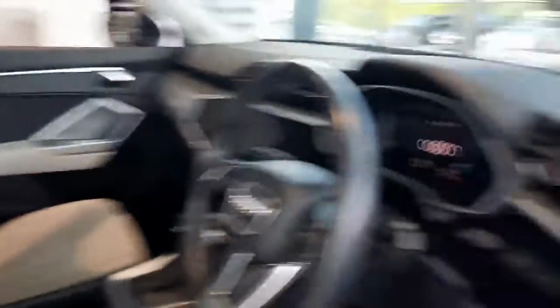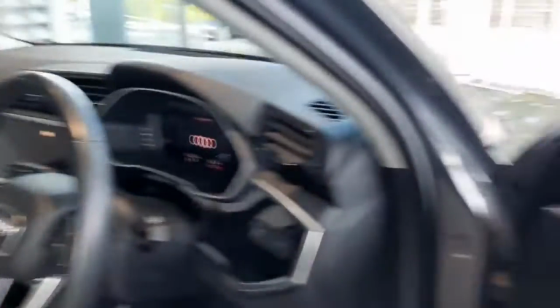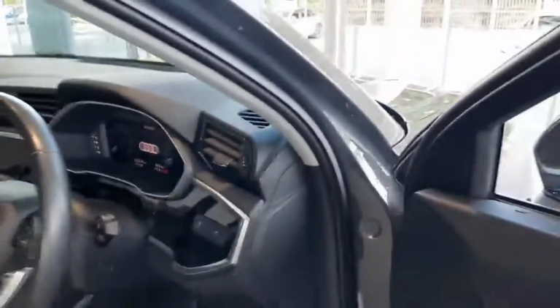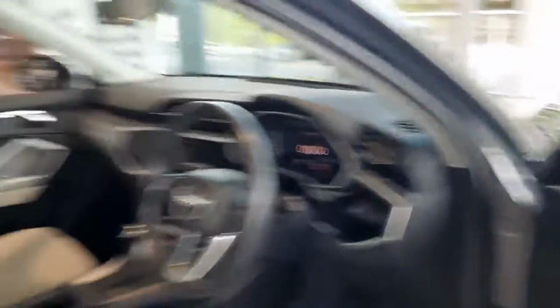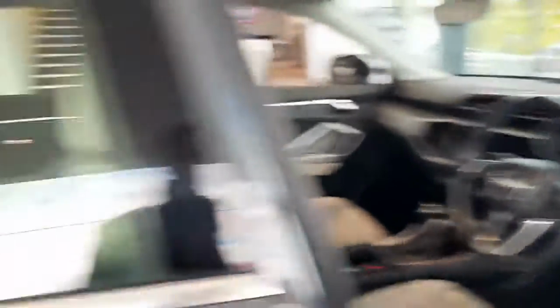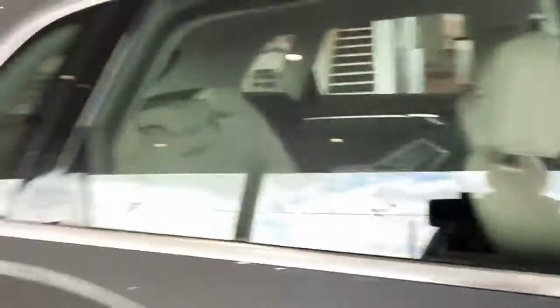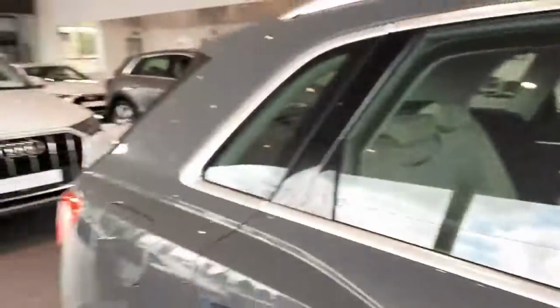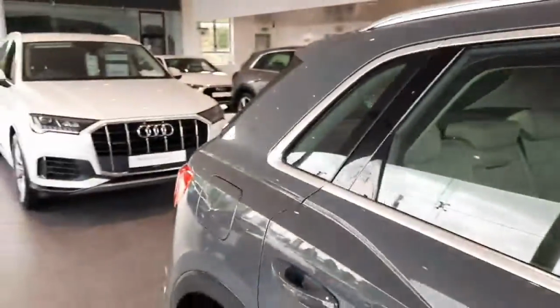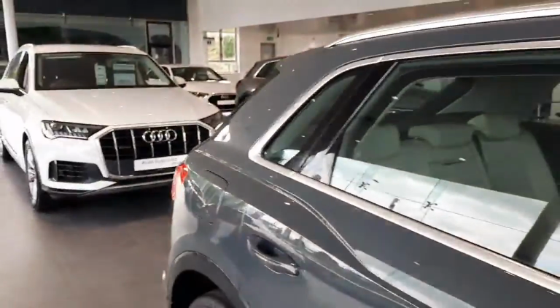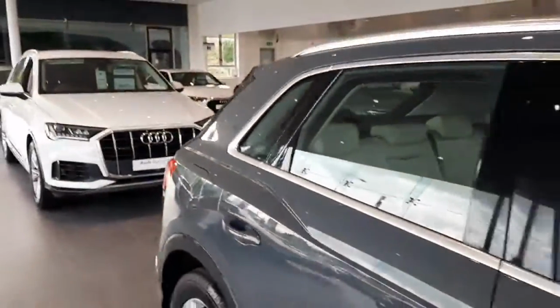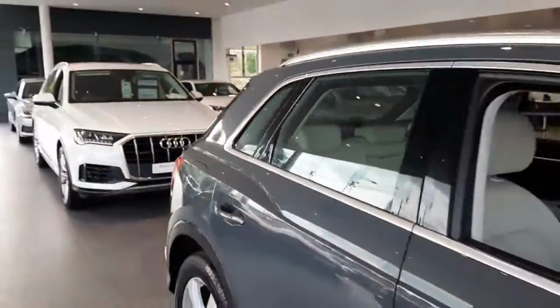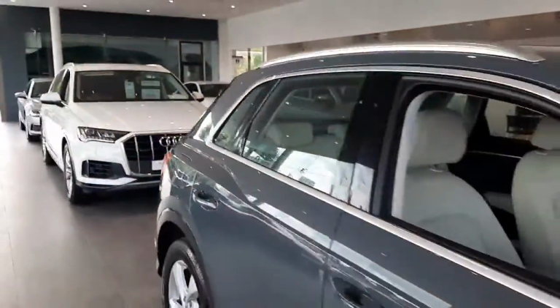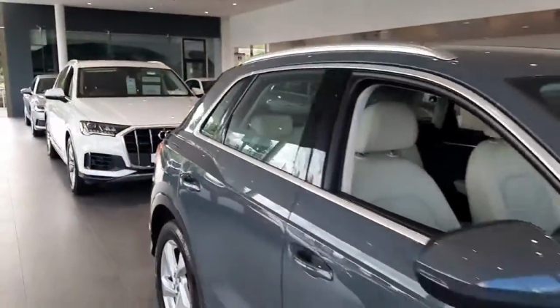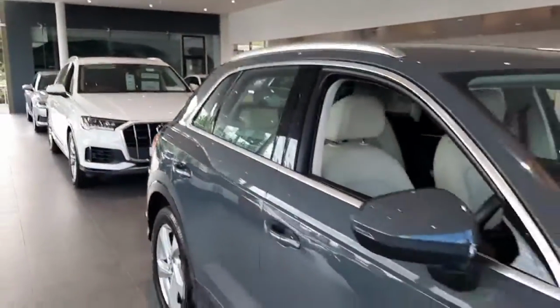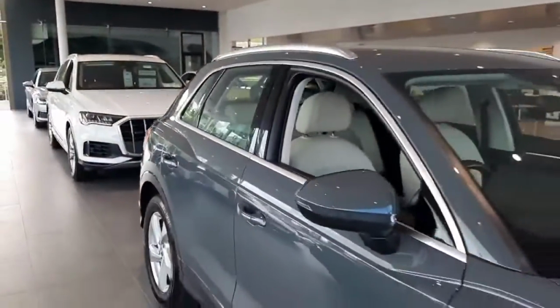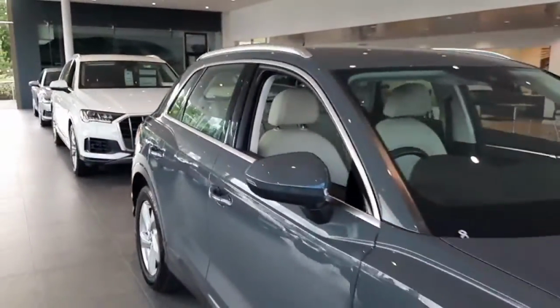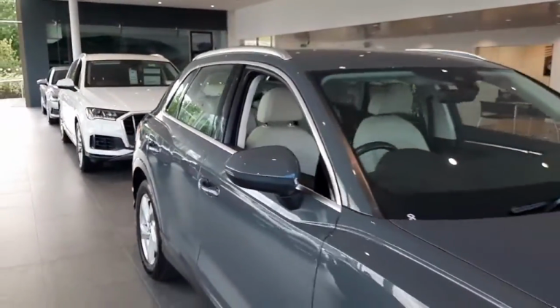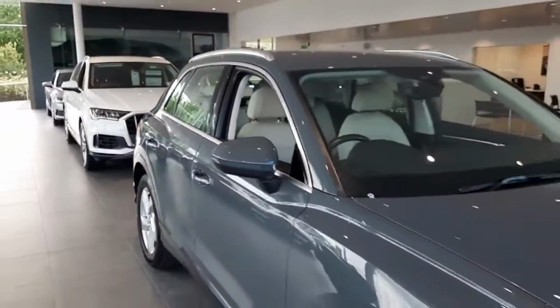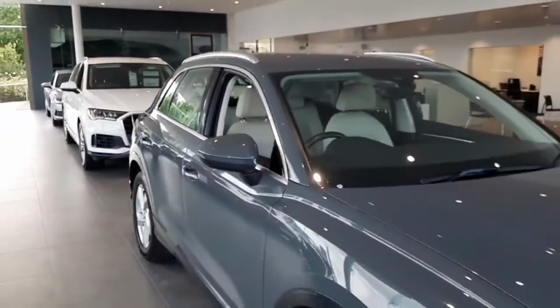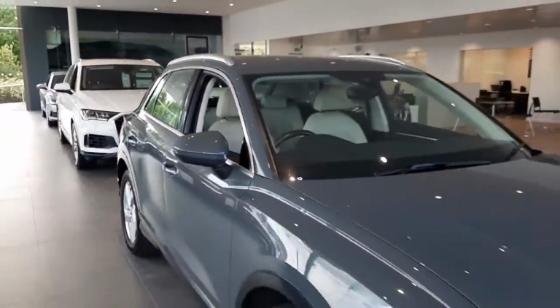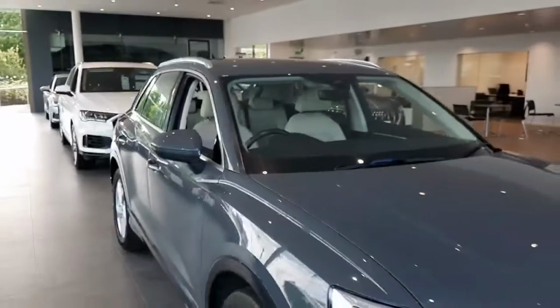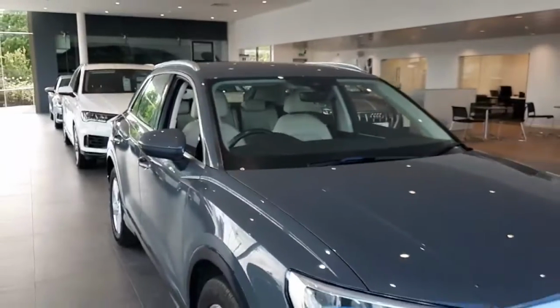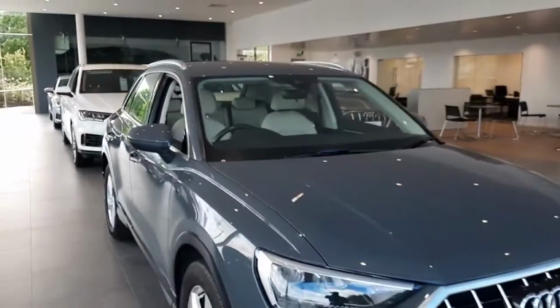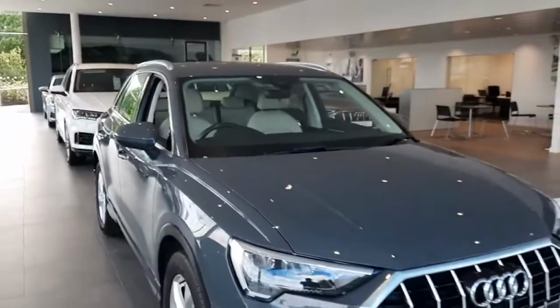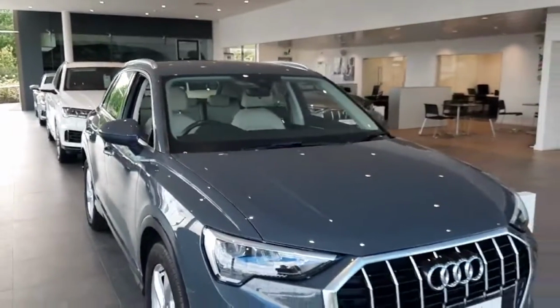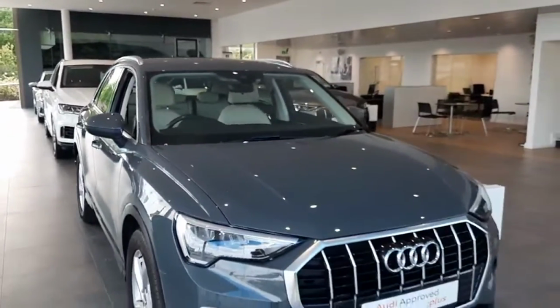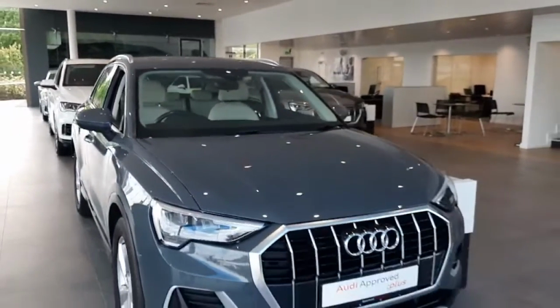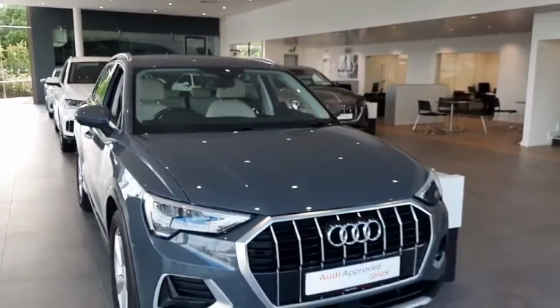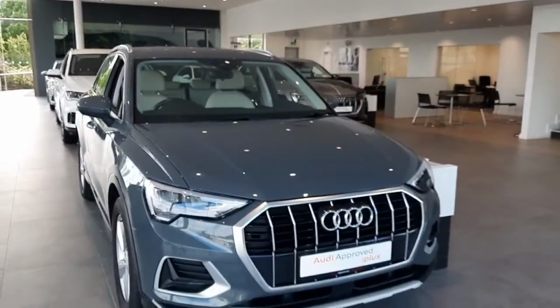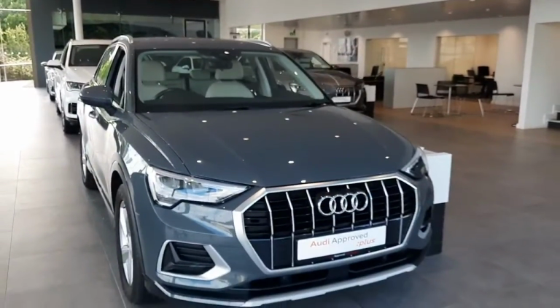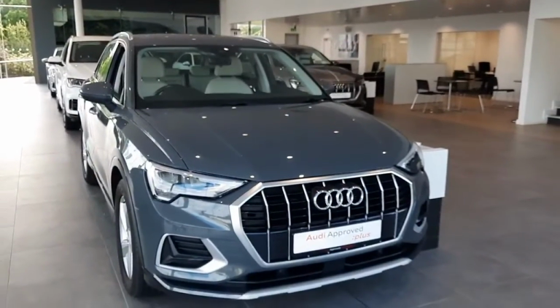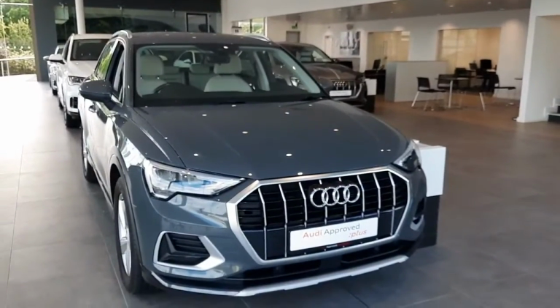It also has blind spot recognition on the wing mirrors. If you're interested in this or any of our other used cars online, feel free to give us a call. Thank you, bye bye.